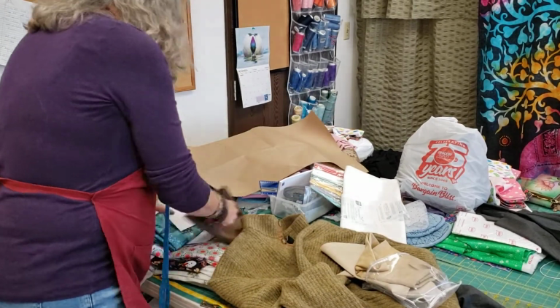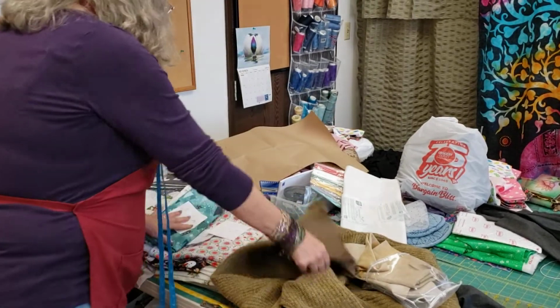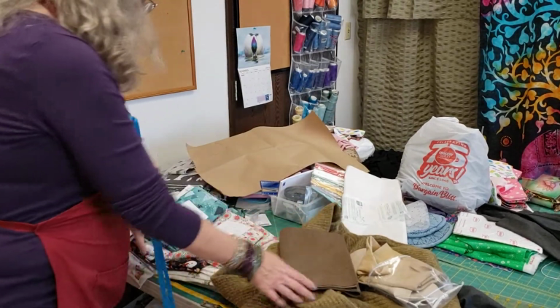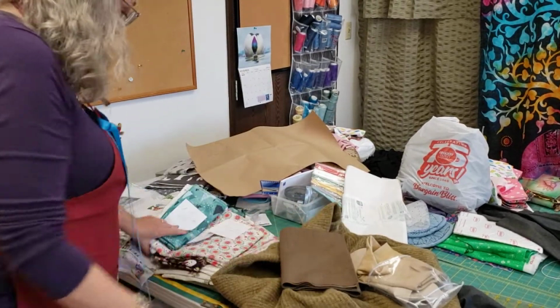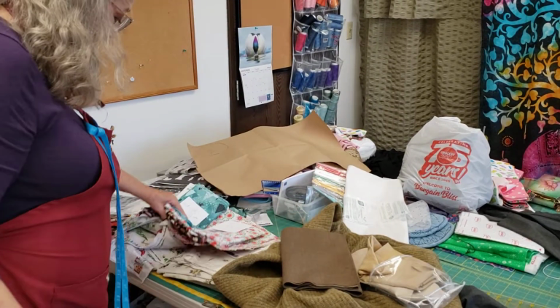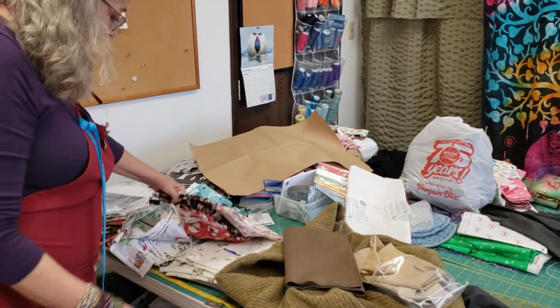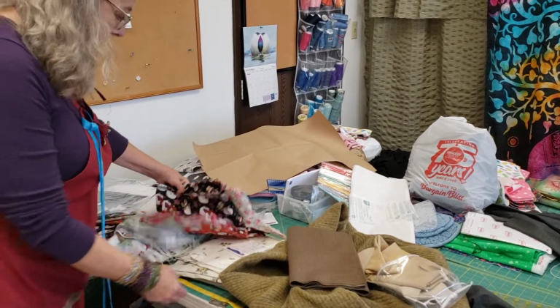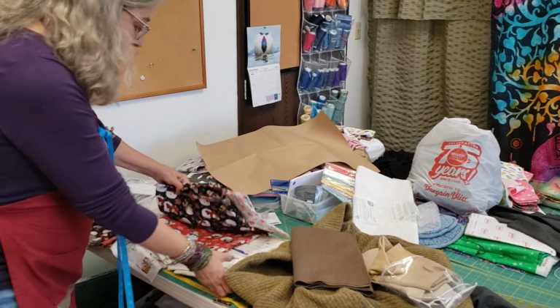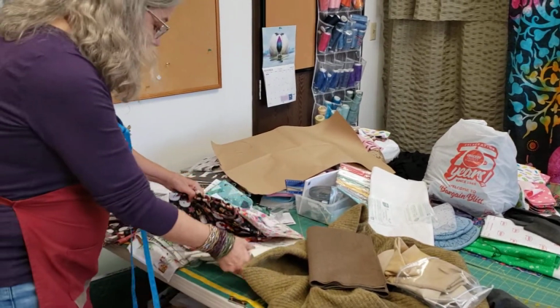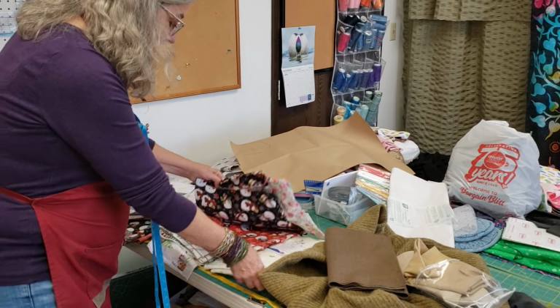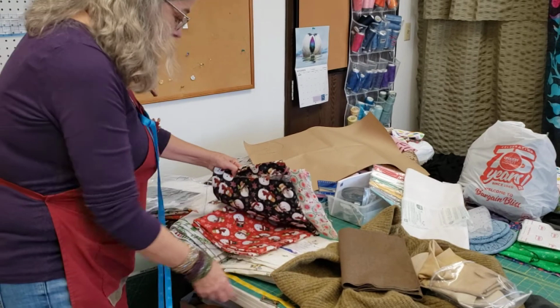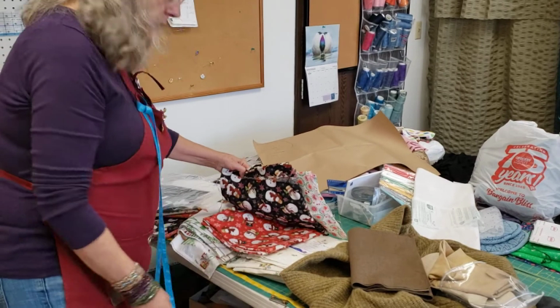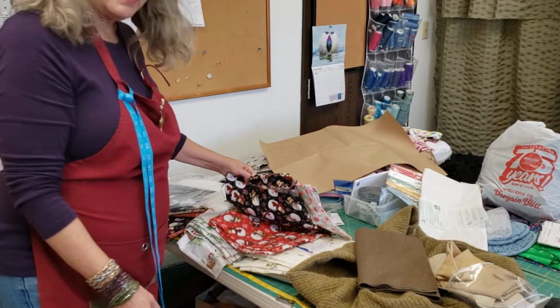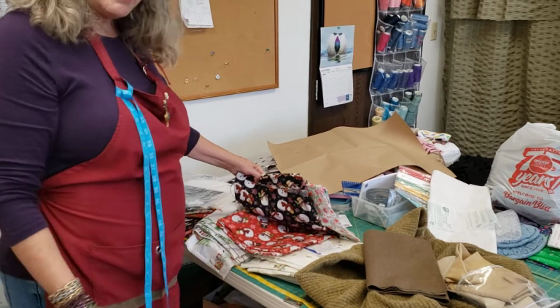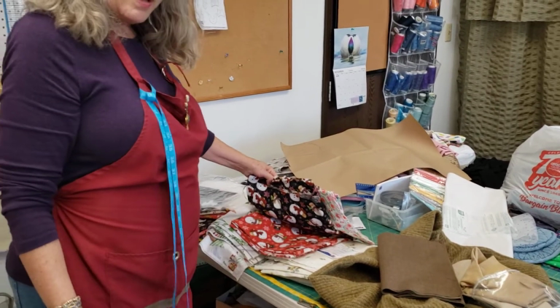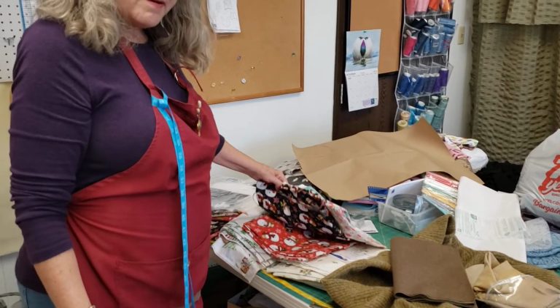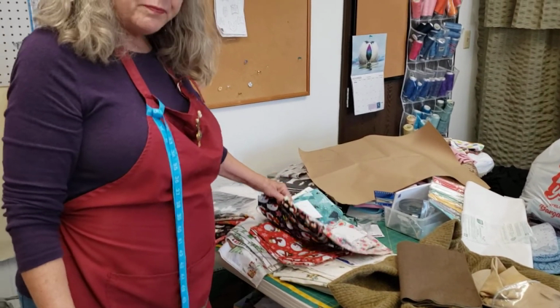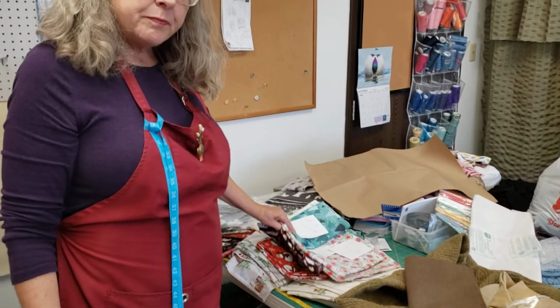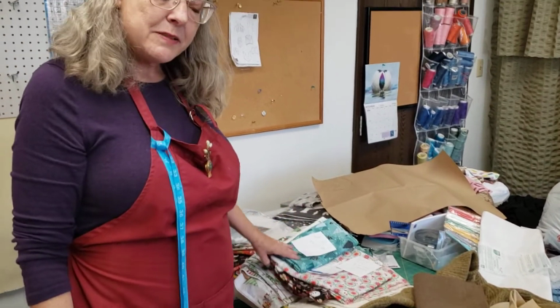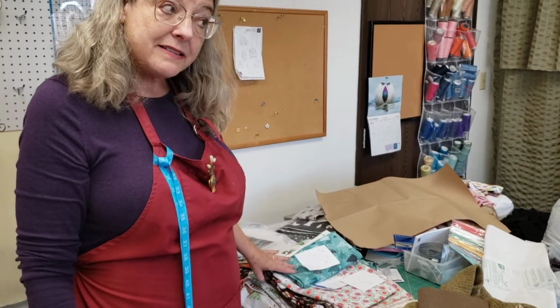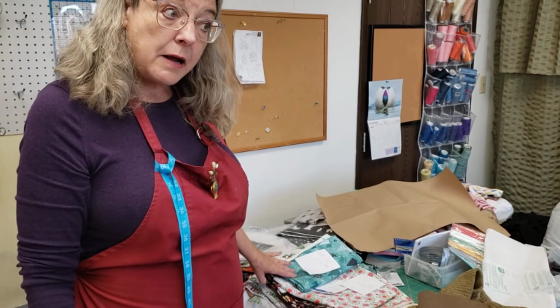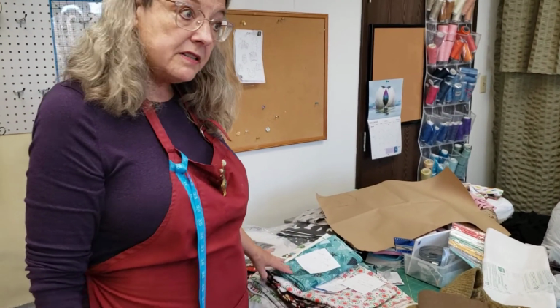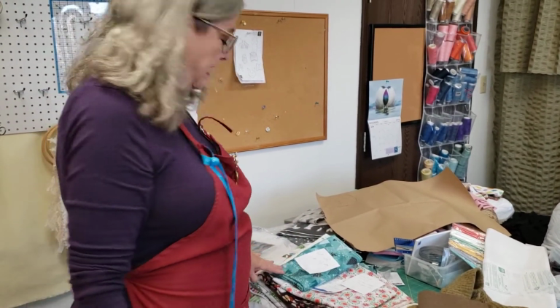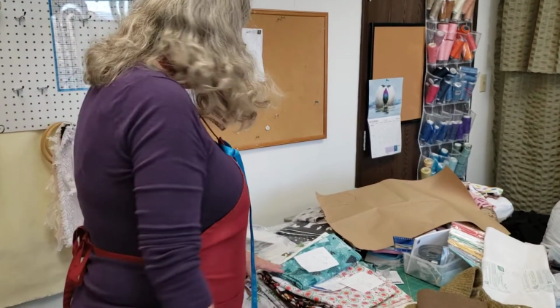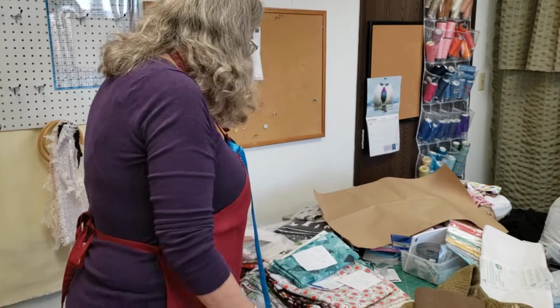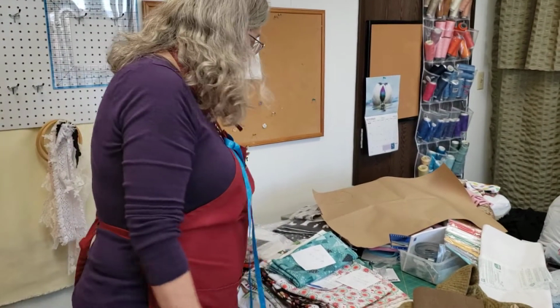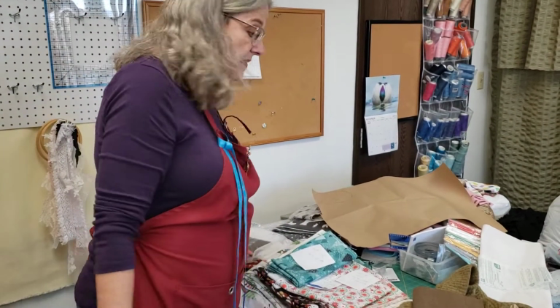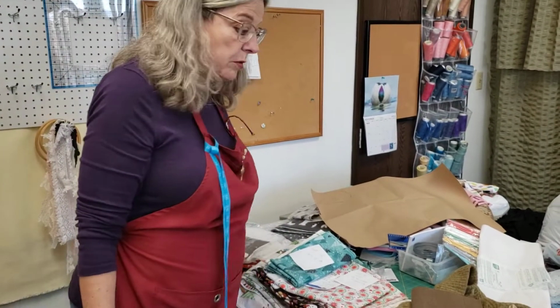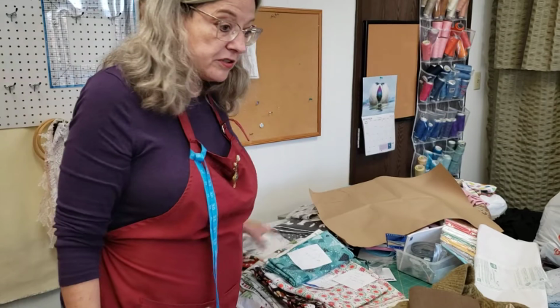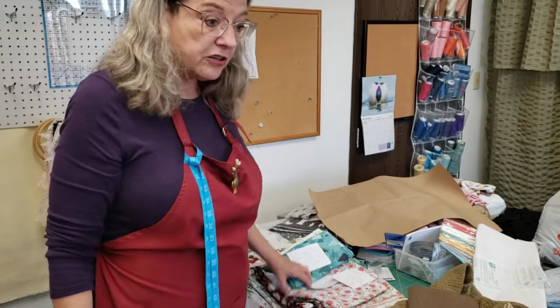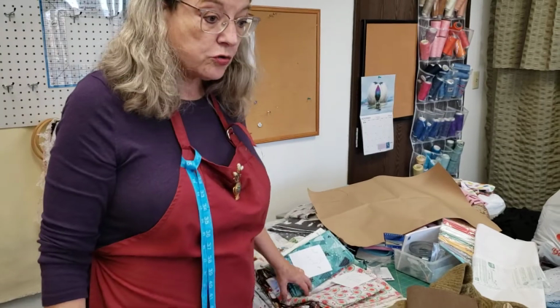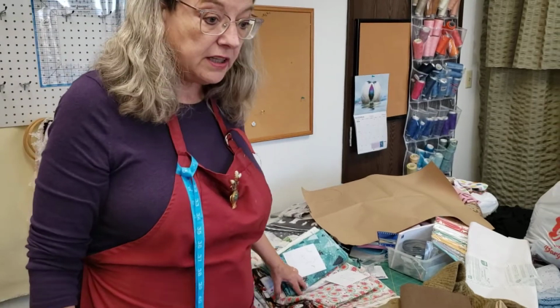My Christmas fabrics — all my fun Christmas fabrics. We're making placemats, napkins, and aprons, and they will be for sale shortly.